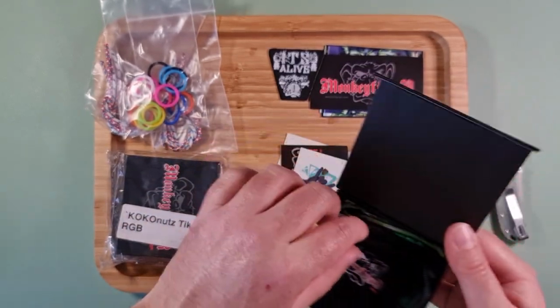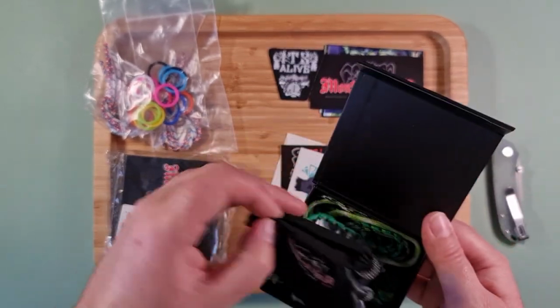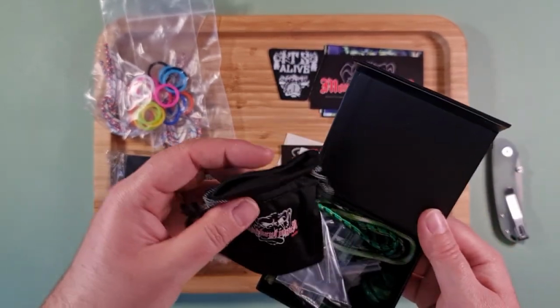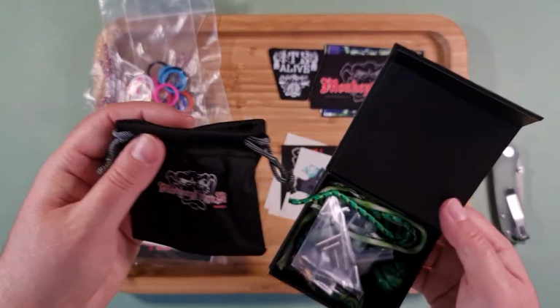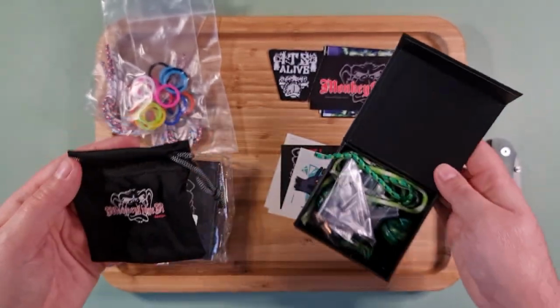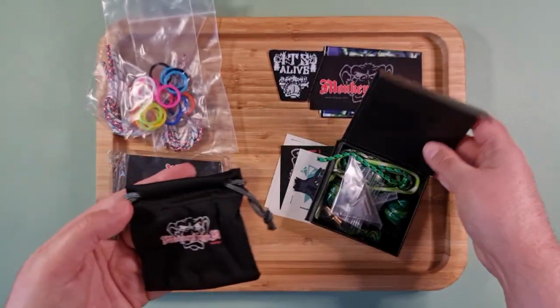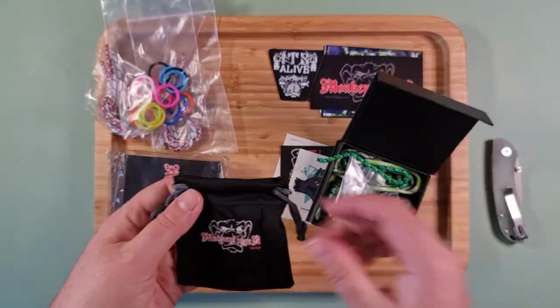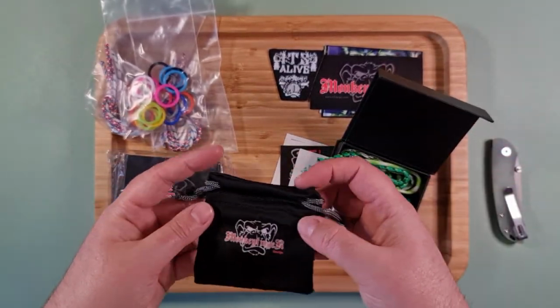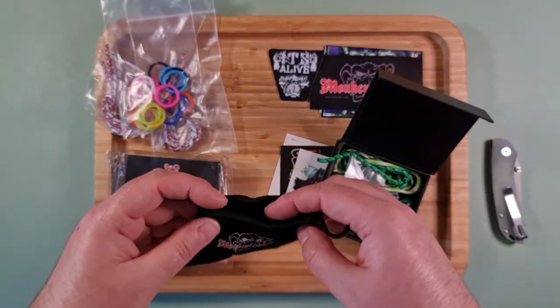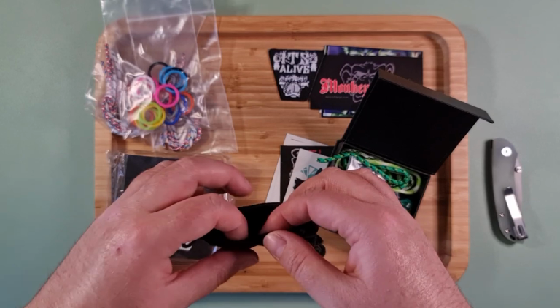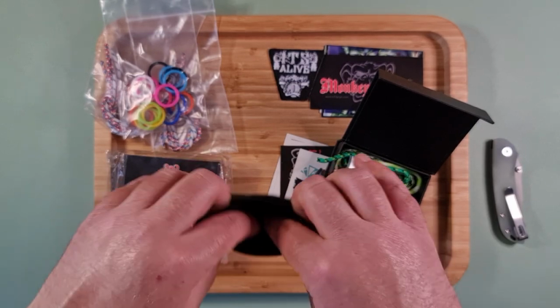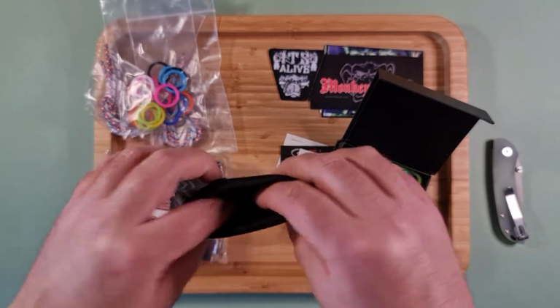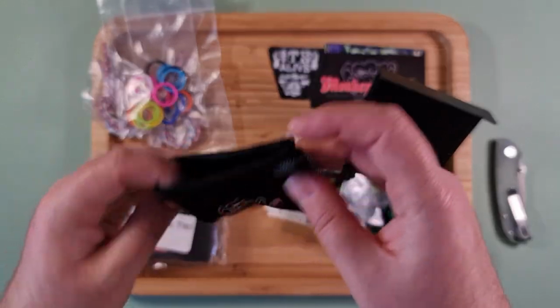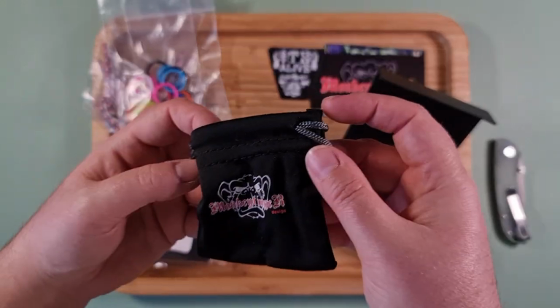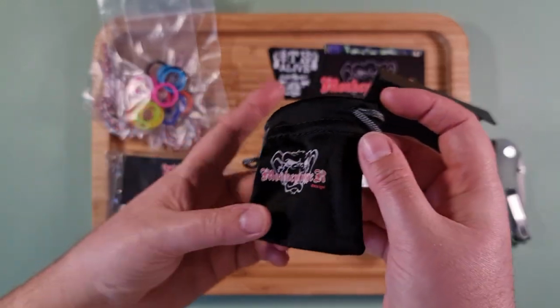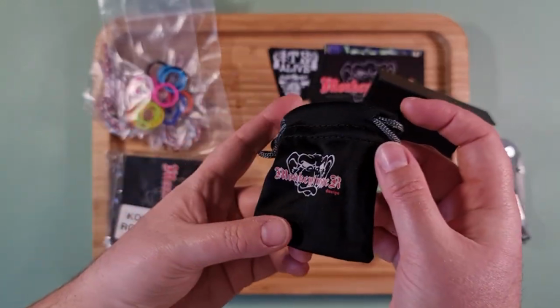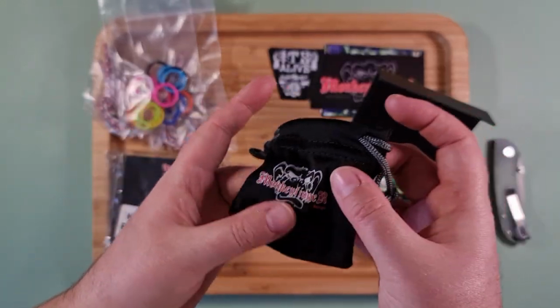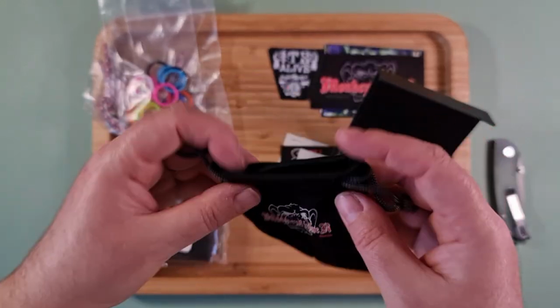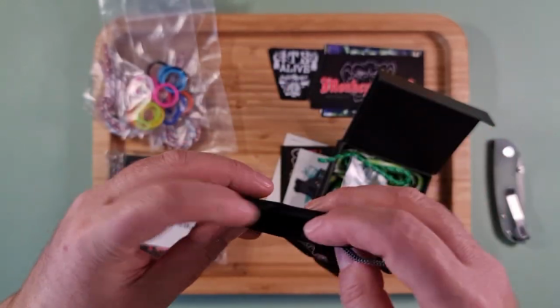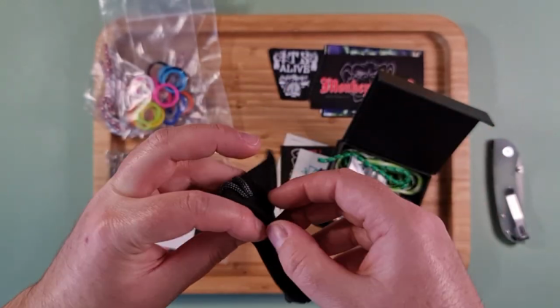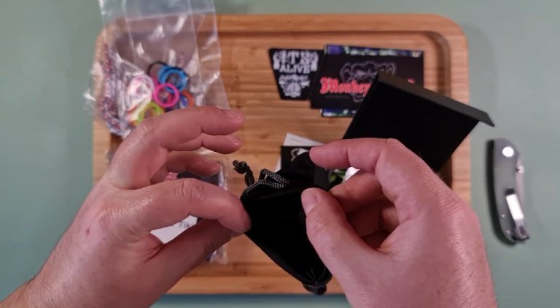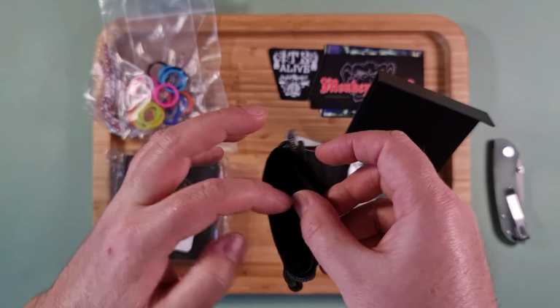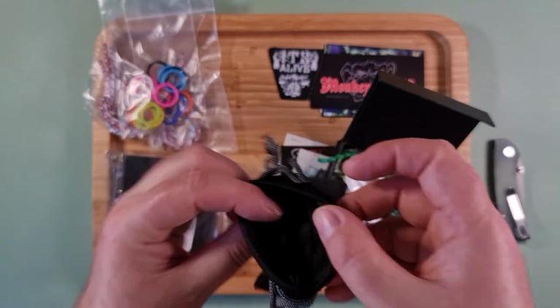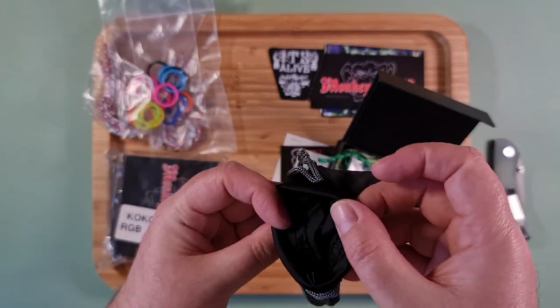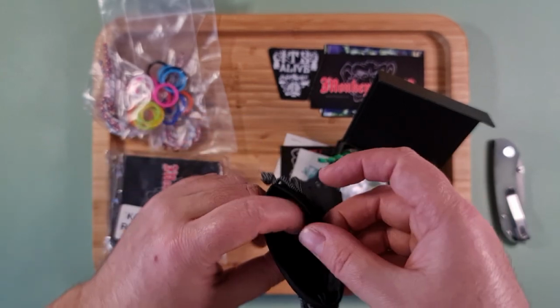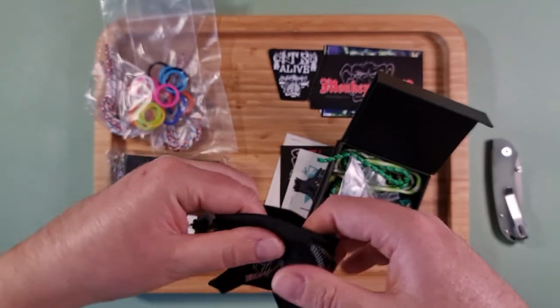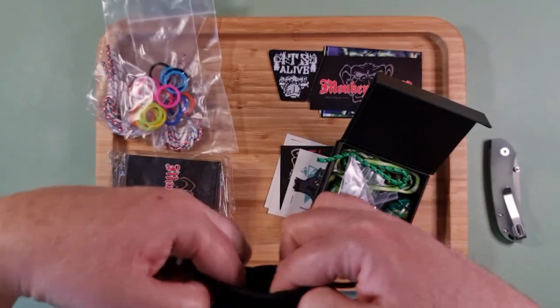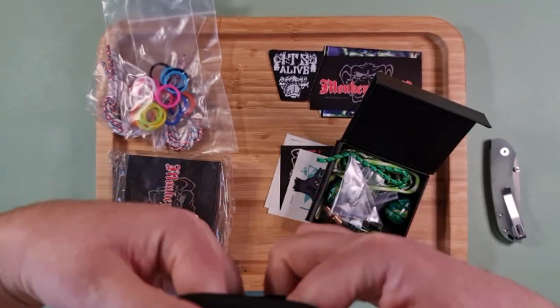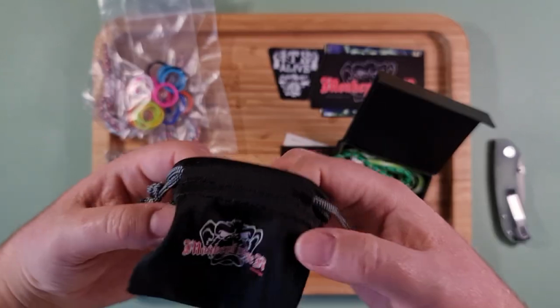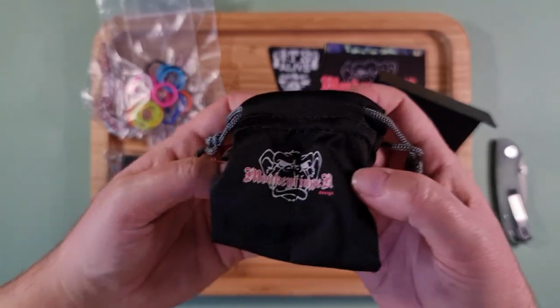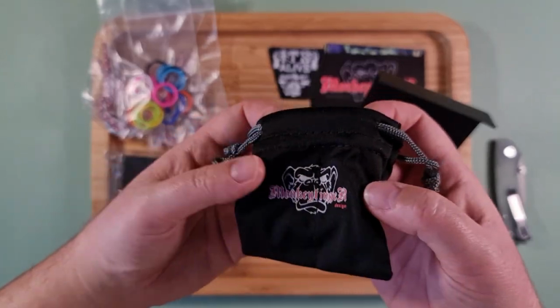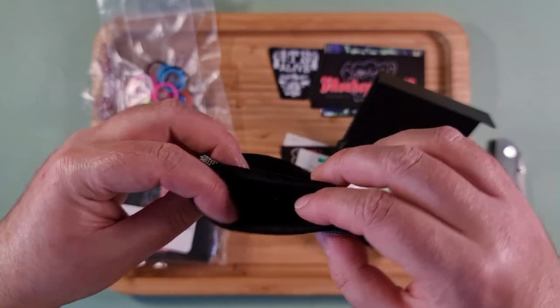Wow, a lot of stuff in here. There's a drawstring pouch that has been sewn down the middle so you've got different compartments — that's a very neat idea, two different compartments.